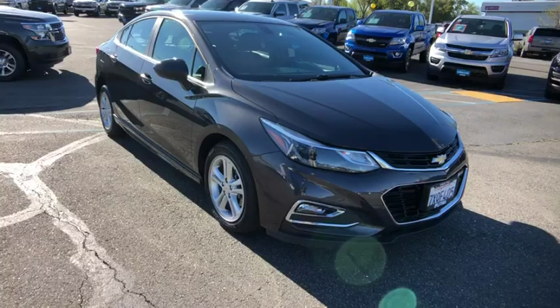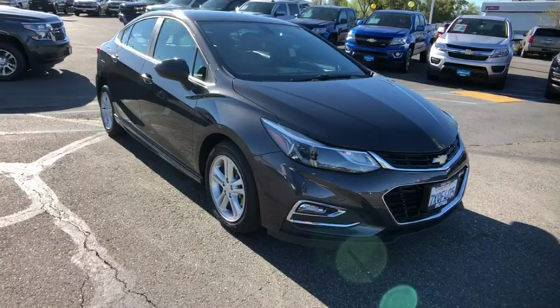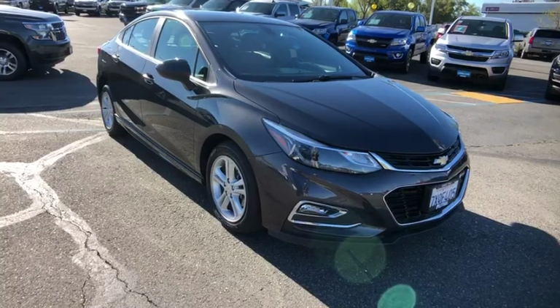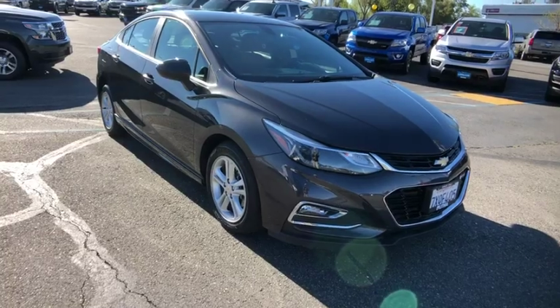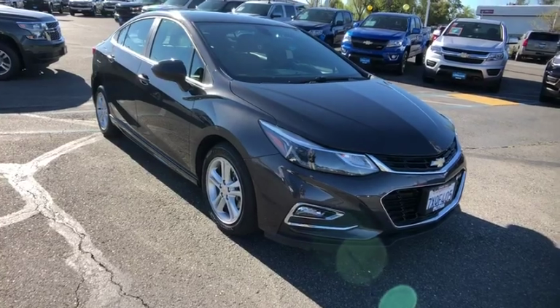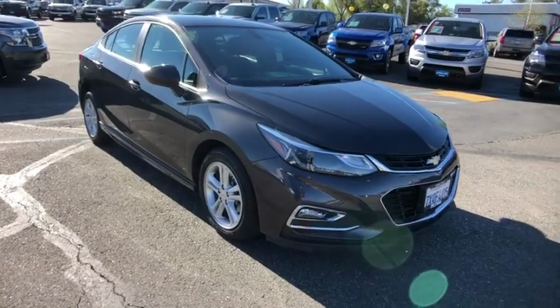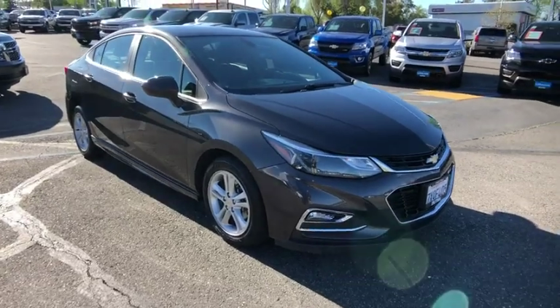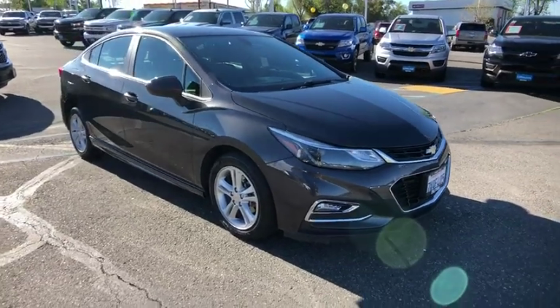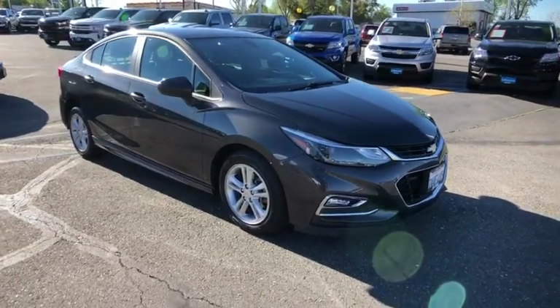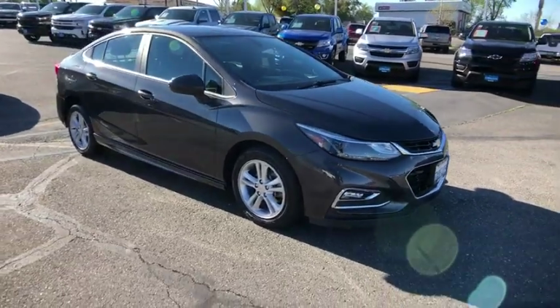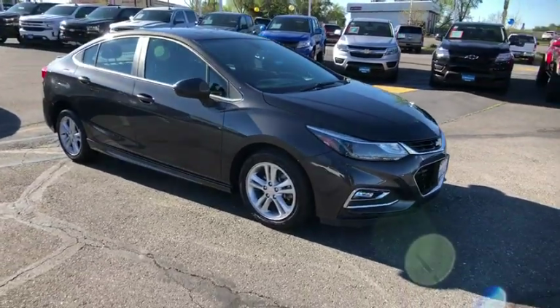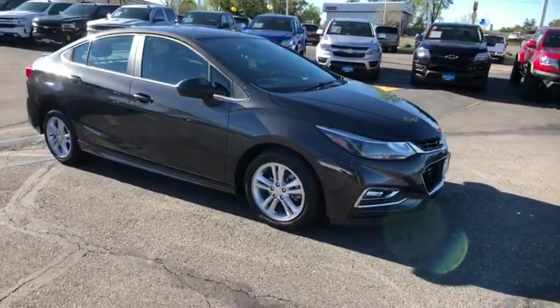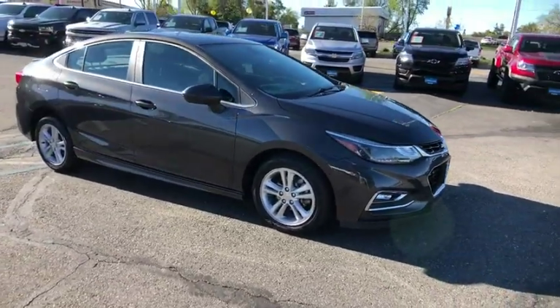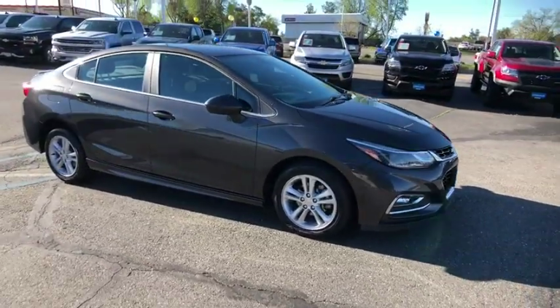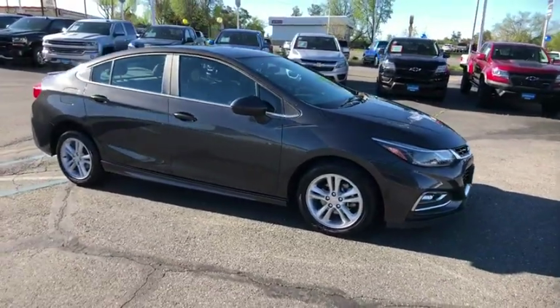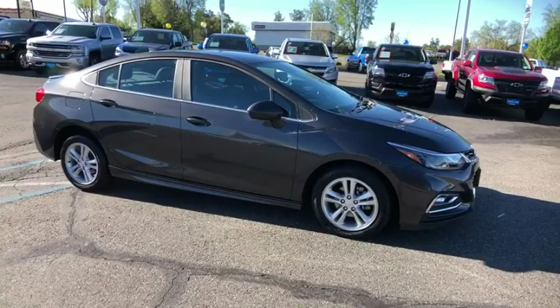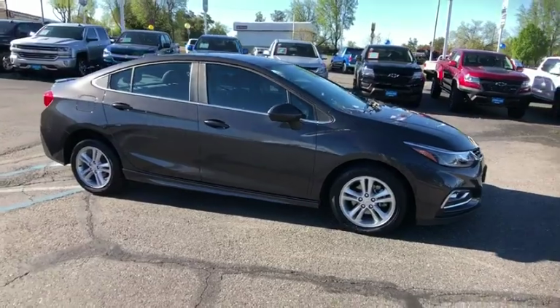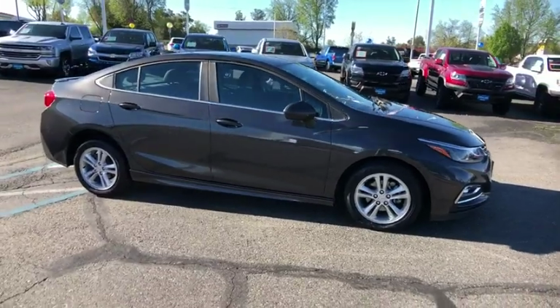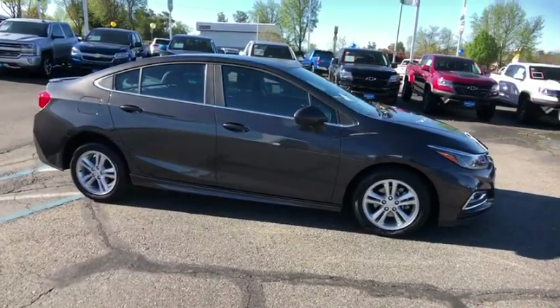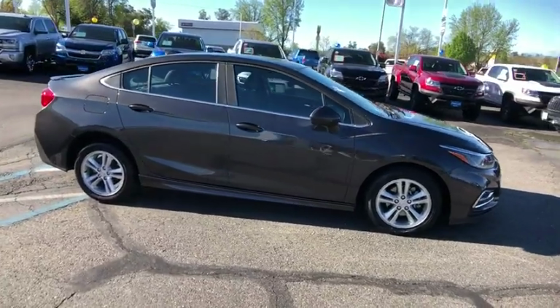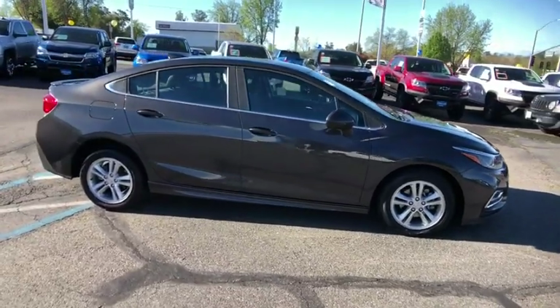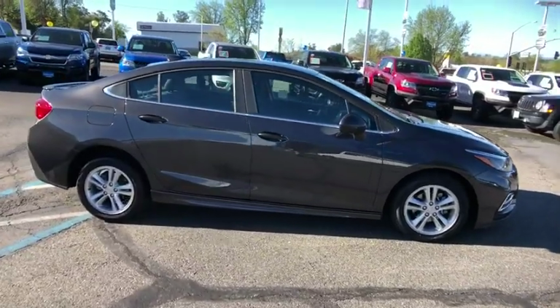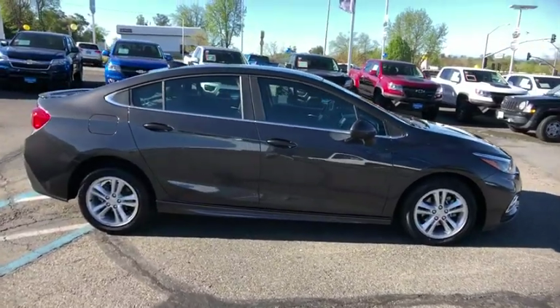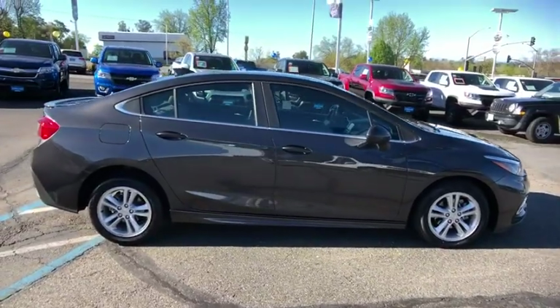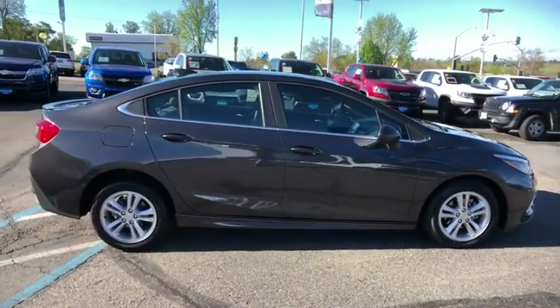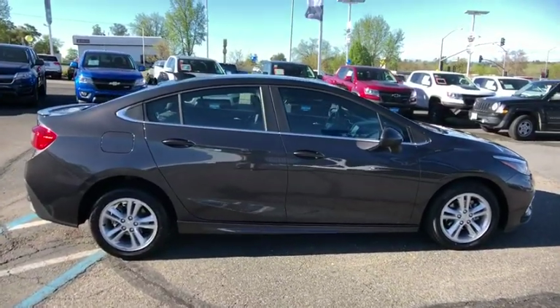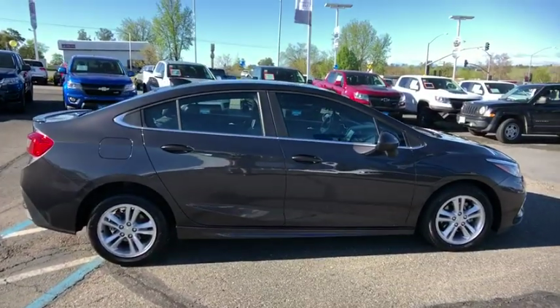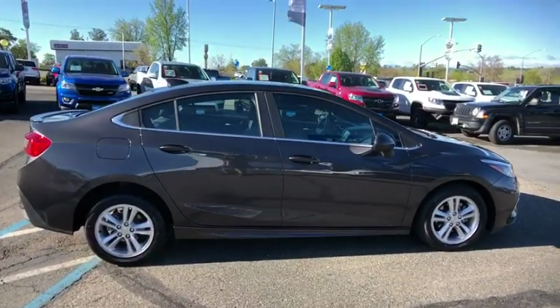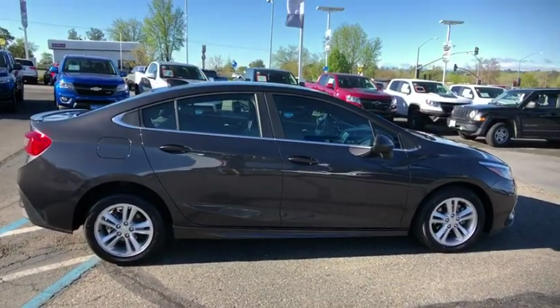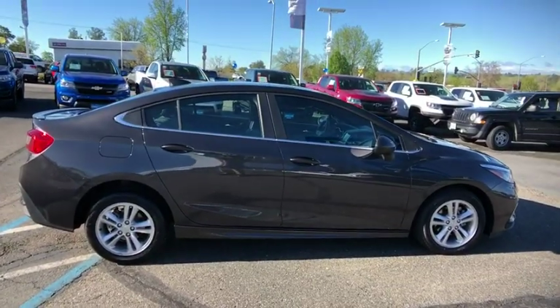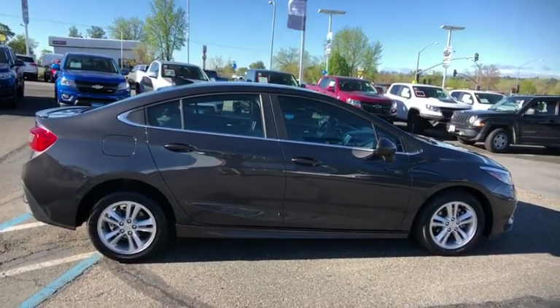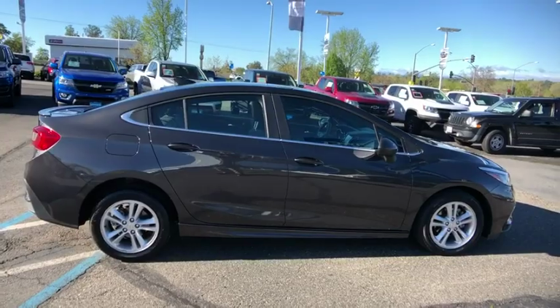The 2017 Chevrolet Cruze. The Cruze blueprint calls for more than you'd expect. This vehicle has less than 15,000 miles. Here are some of this vehicle's great options.